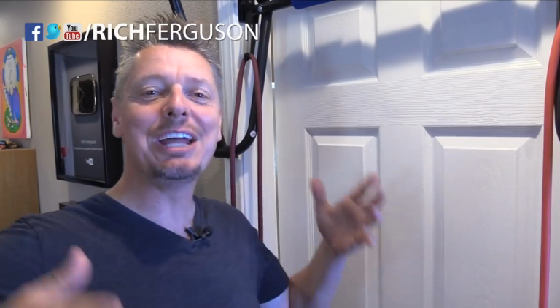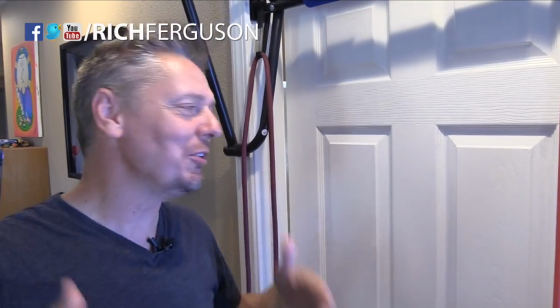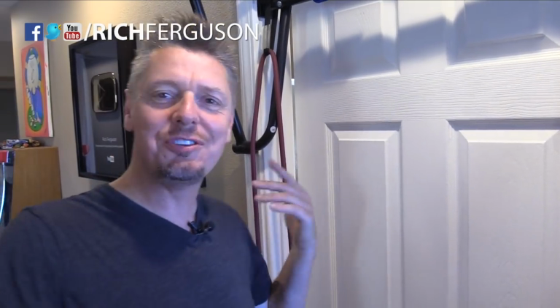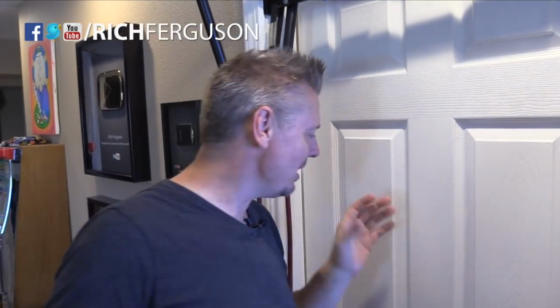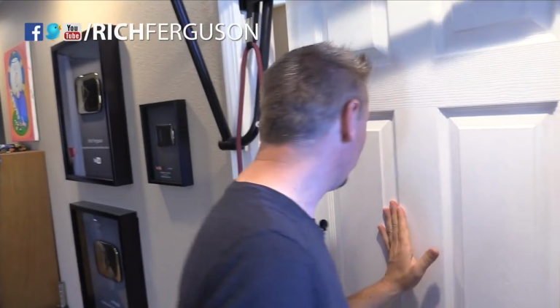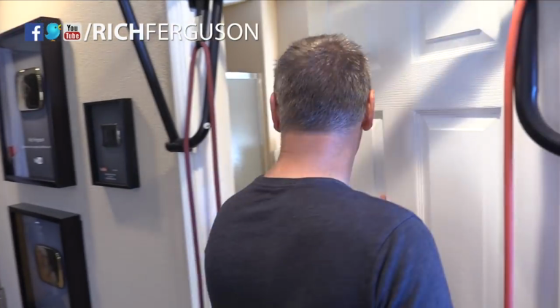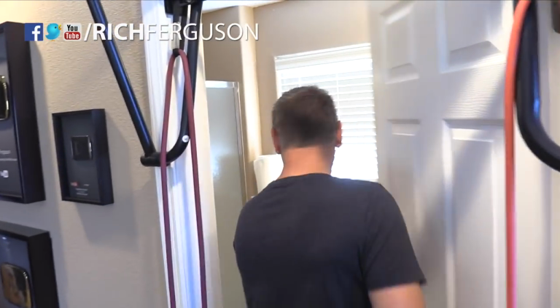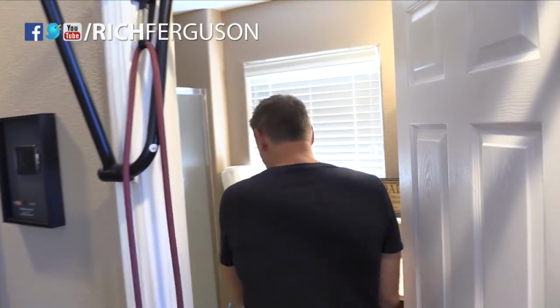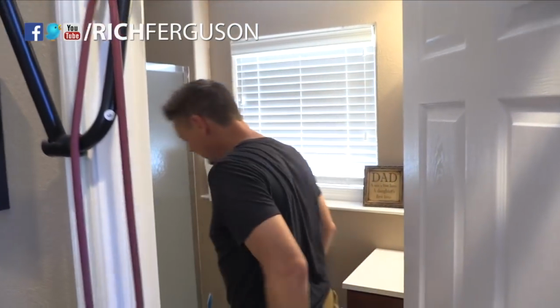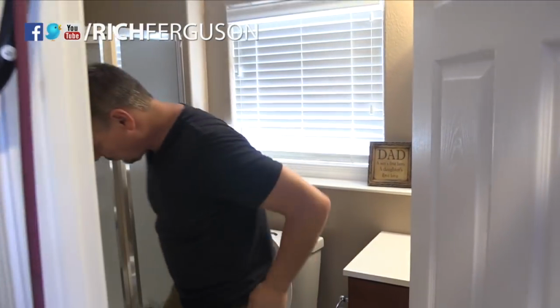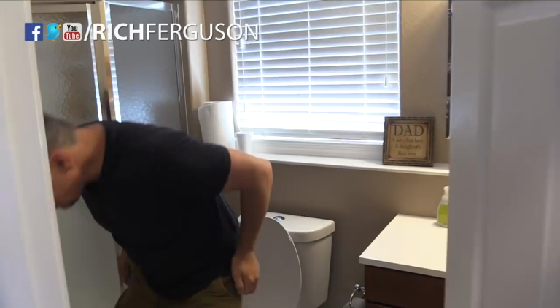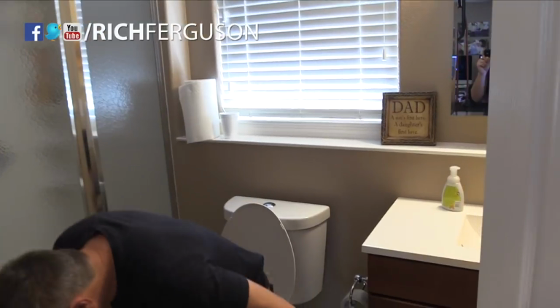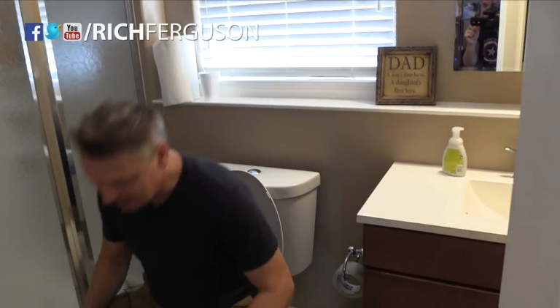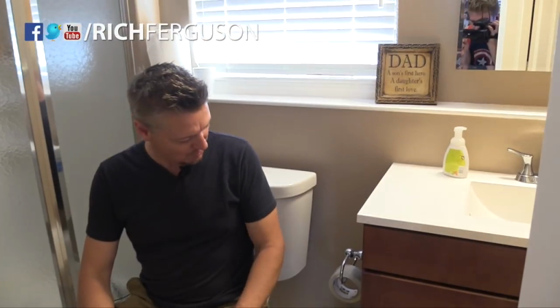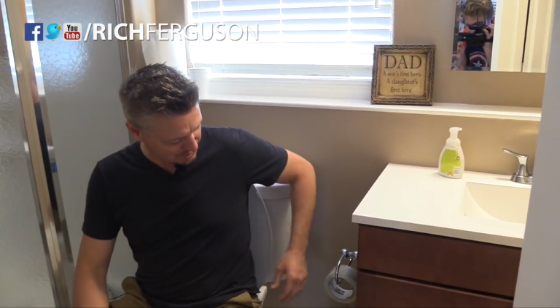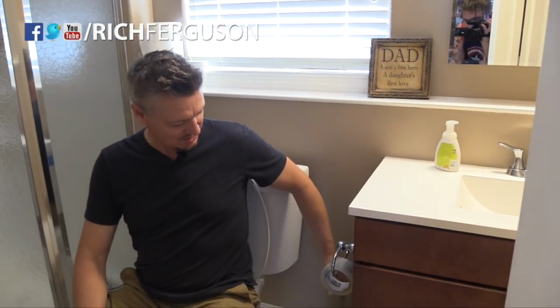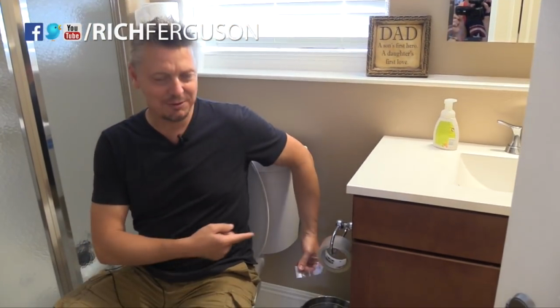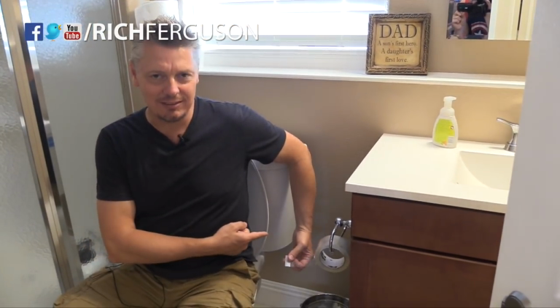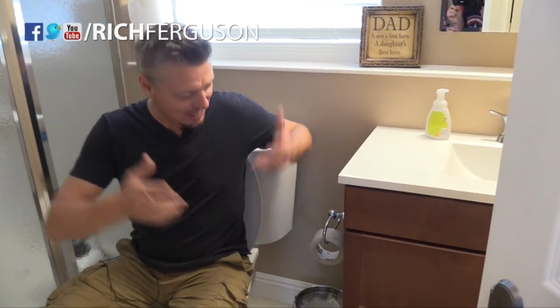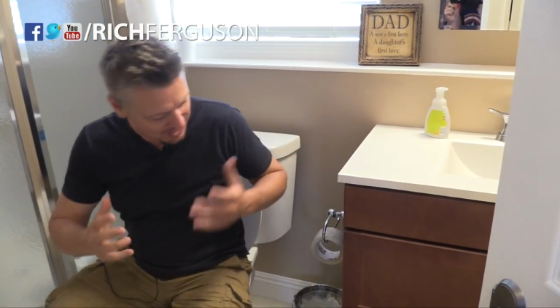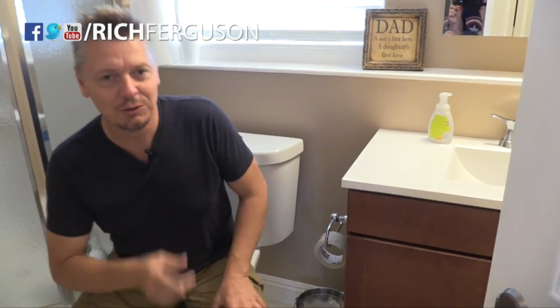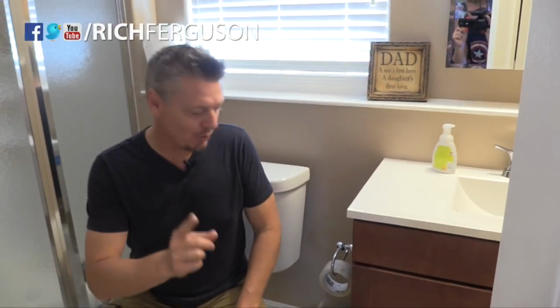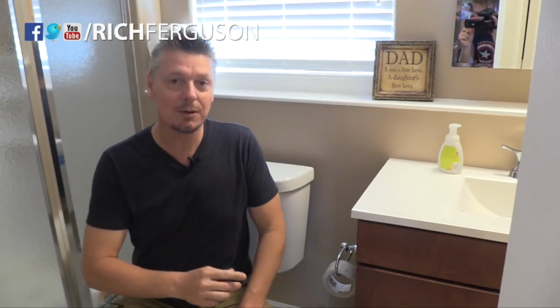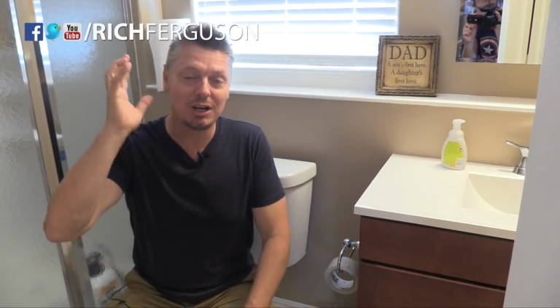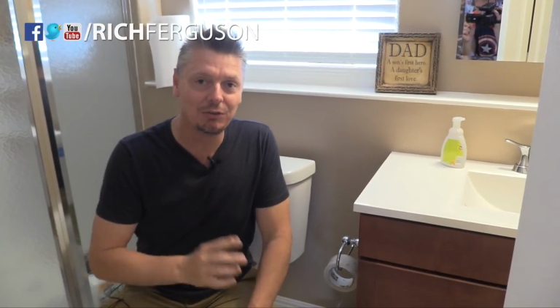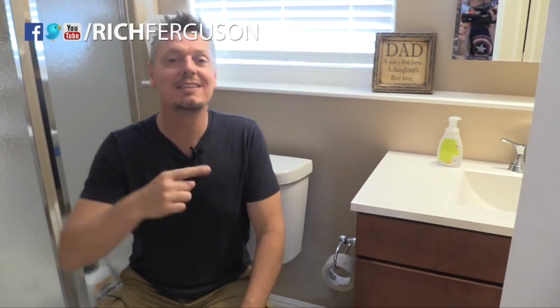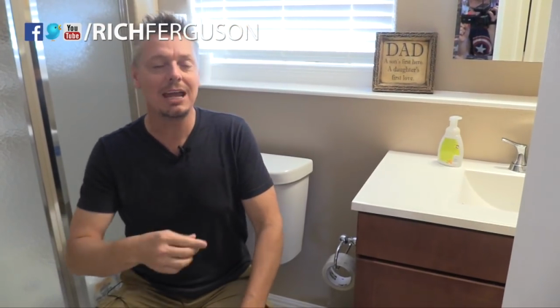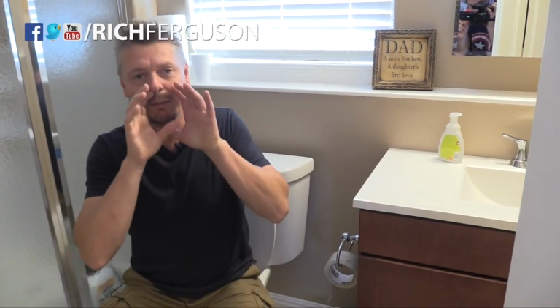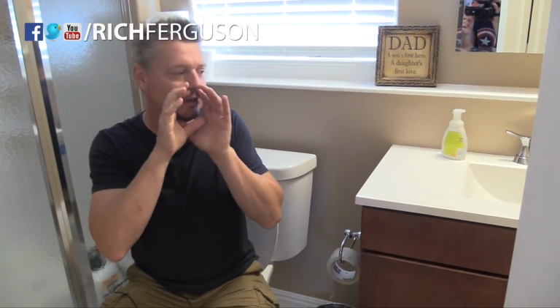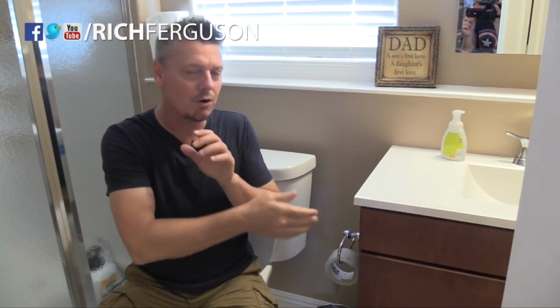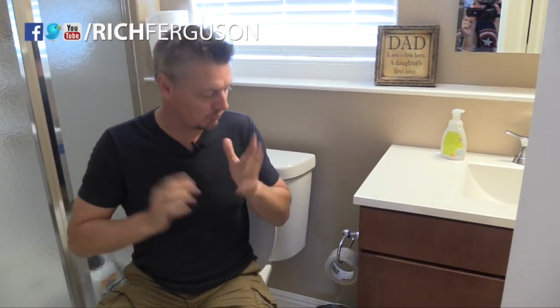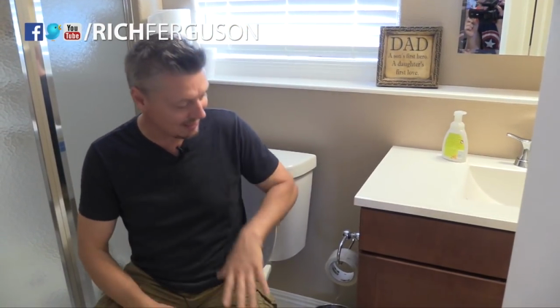Imagine your brother, sister, dad, roommate — somebody's going to the bathroom. They come in, shut the door to do their business, and when they're done they look over and there's this. That's crazy! At that point they're probably going to yell, so you can then tell them the toilet paper's hidden in the drawer next to them or something like that.